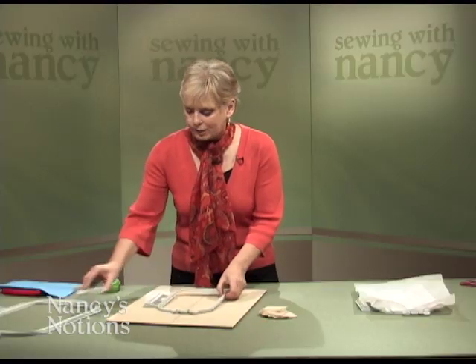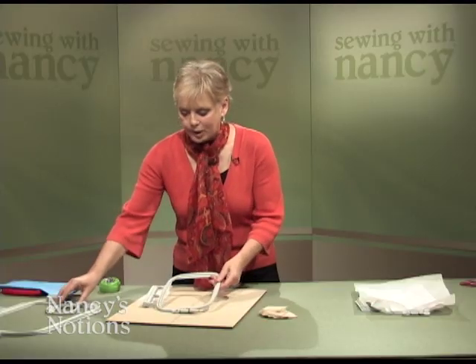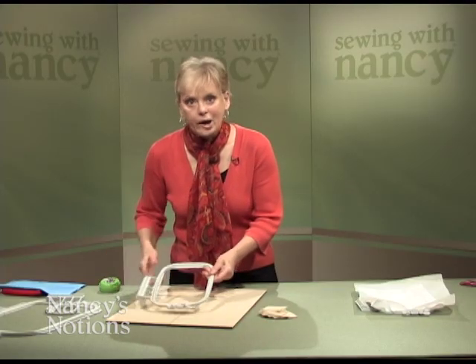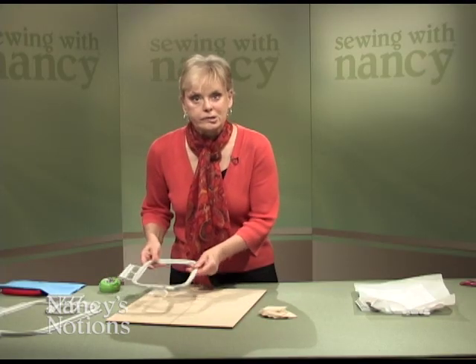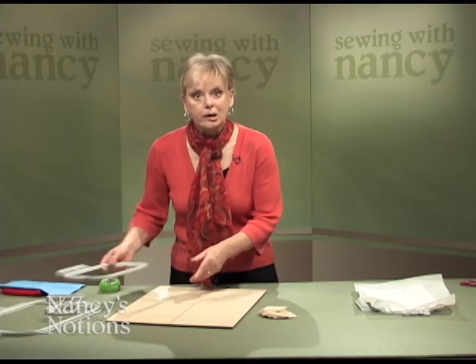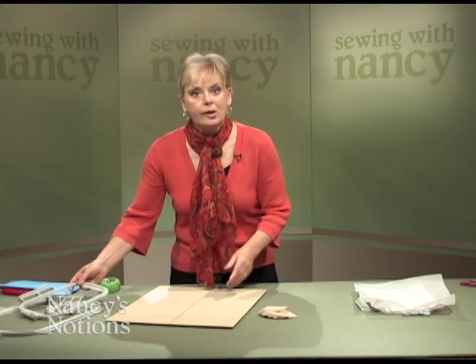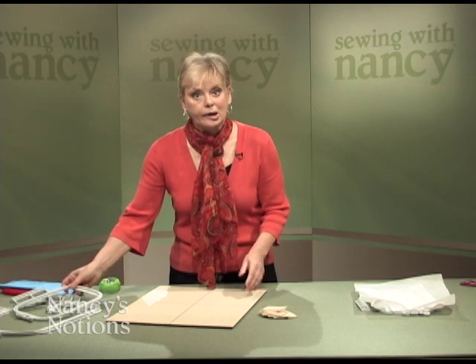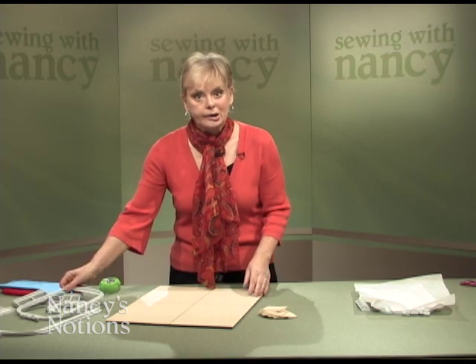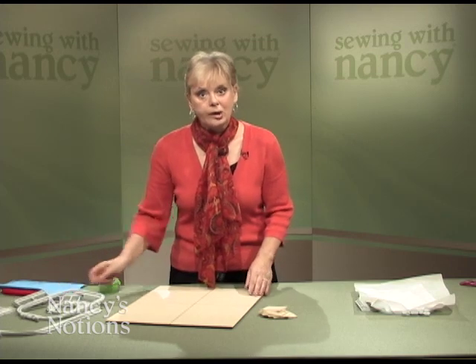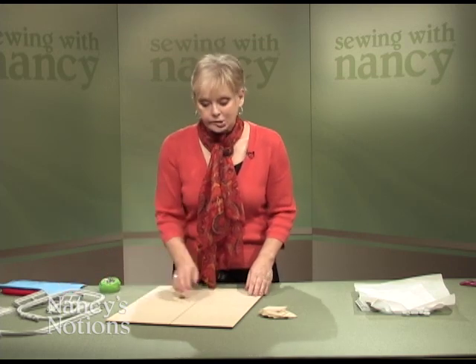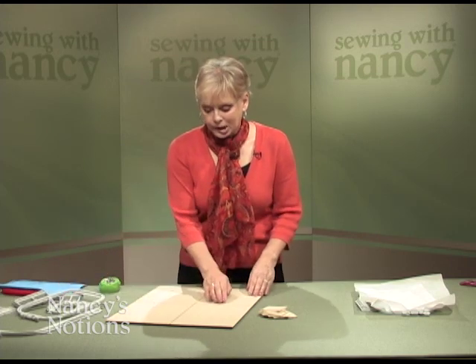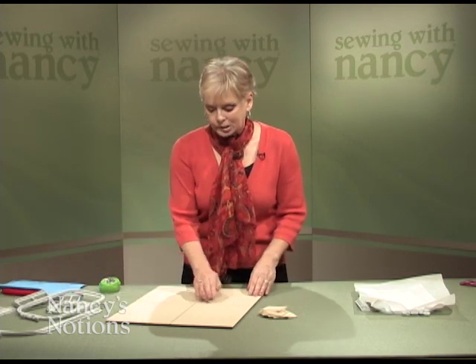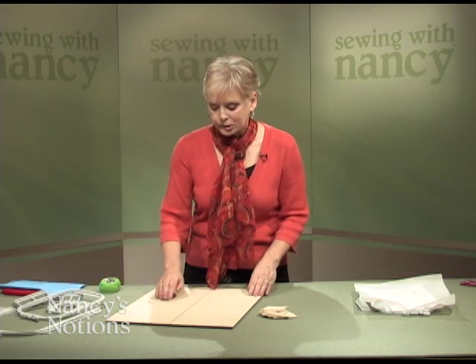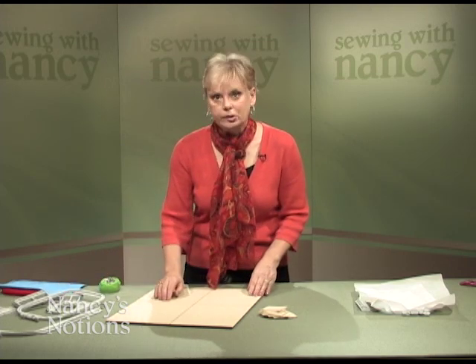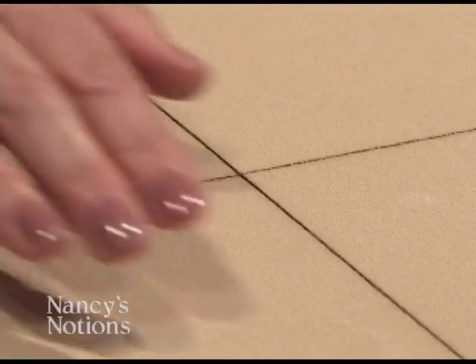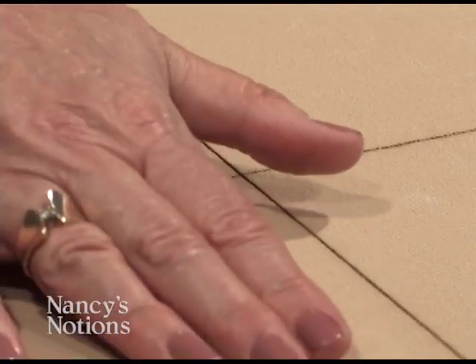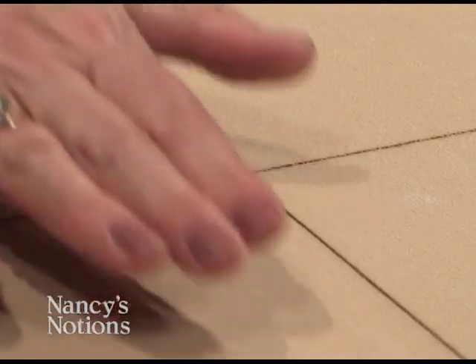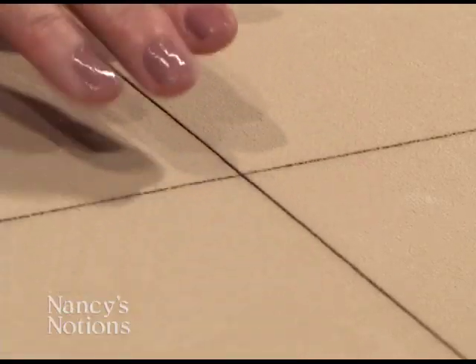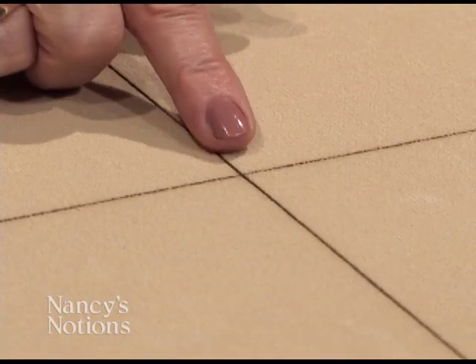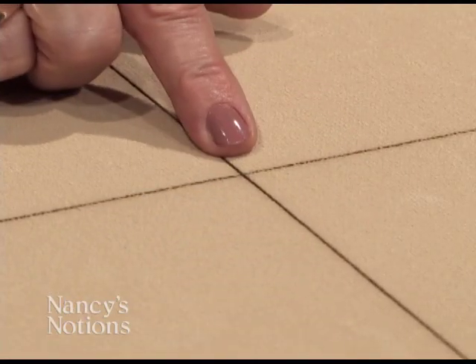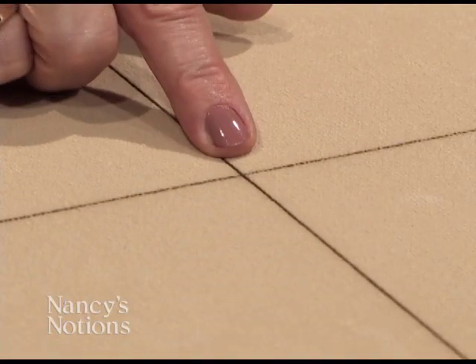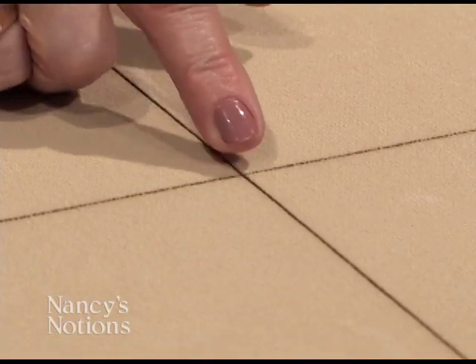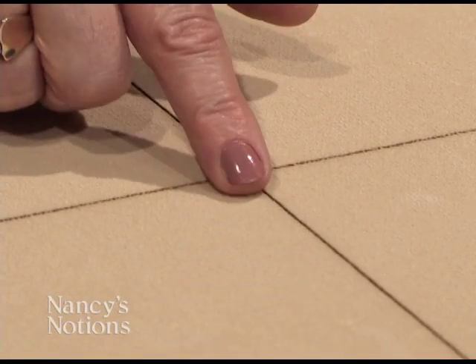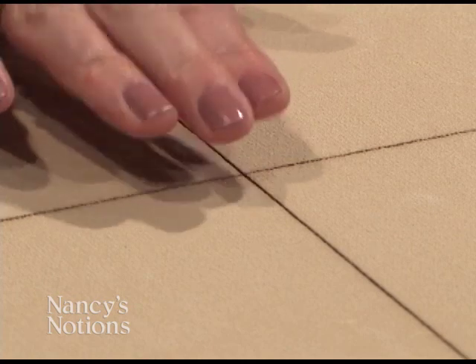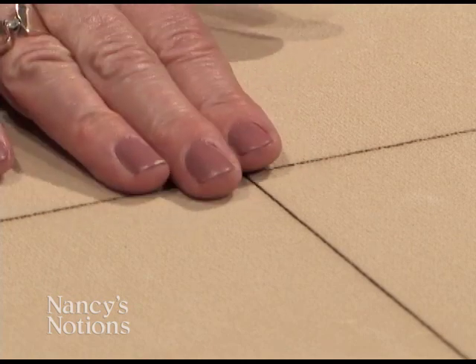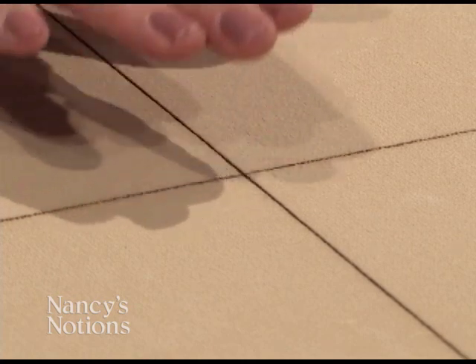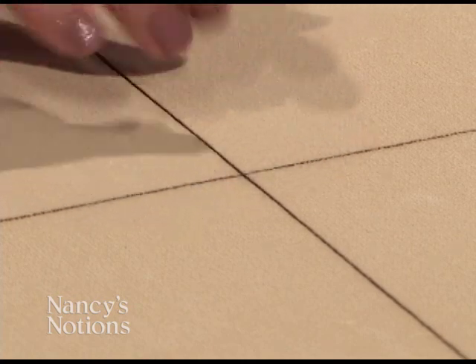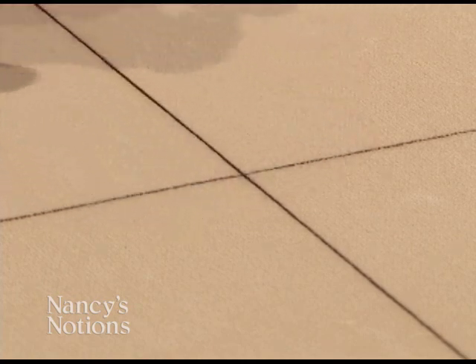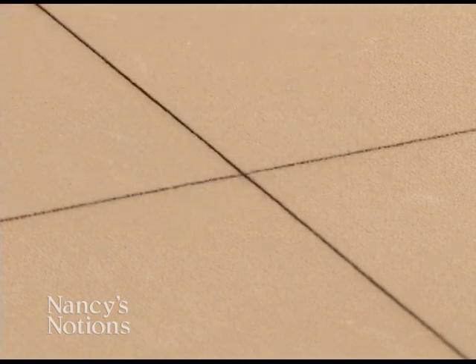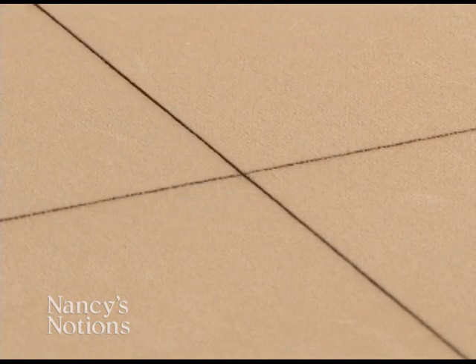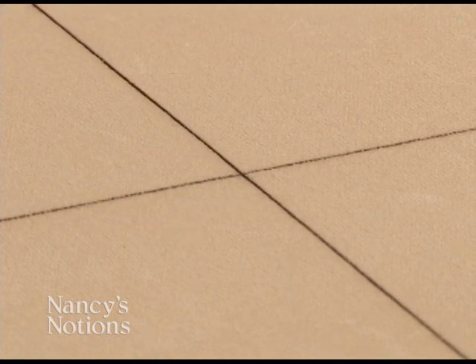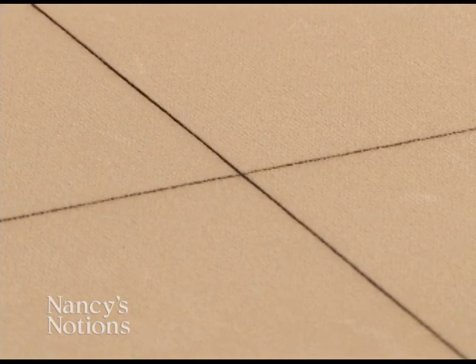For accuracy, there are laser etched lines — vertical and horizontal — and they're dark enough so that you can see through the stabilizer, which you'll see in a few minutes.